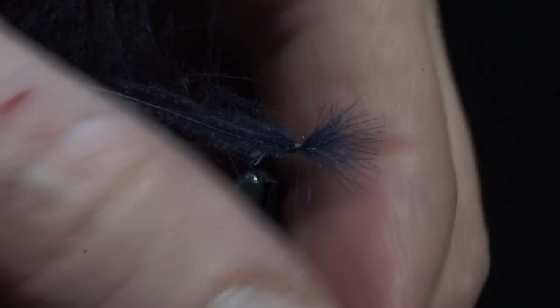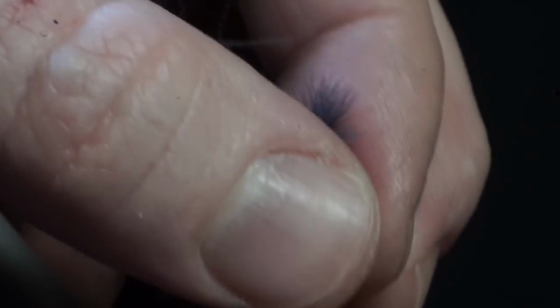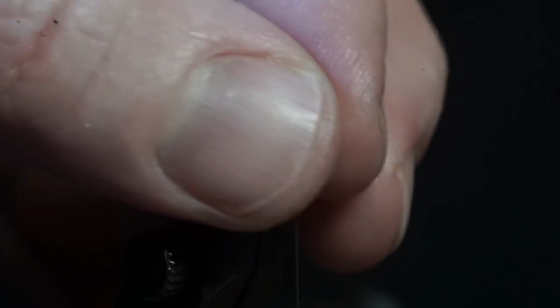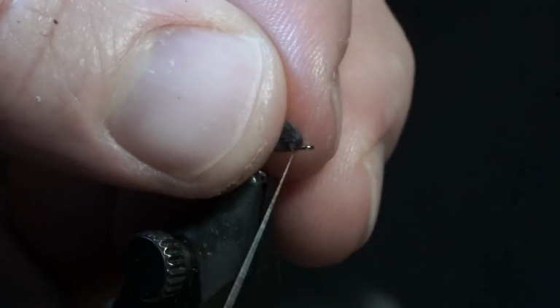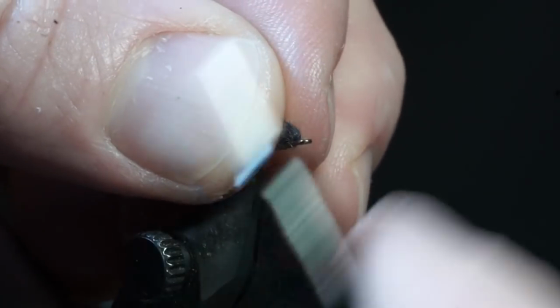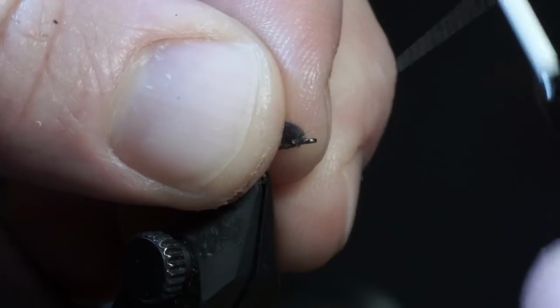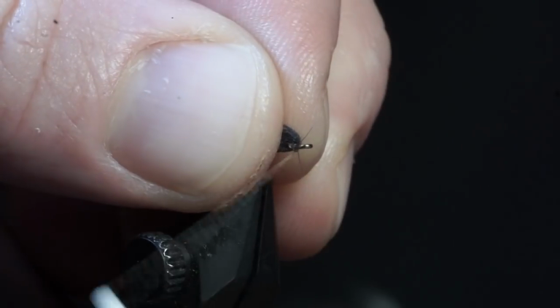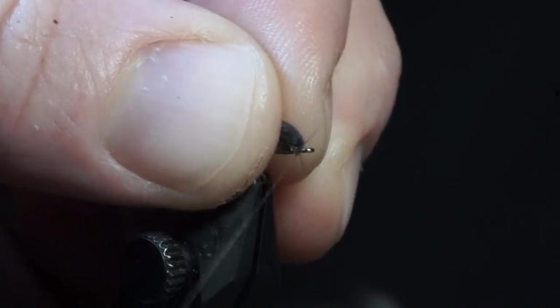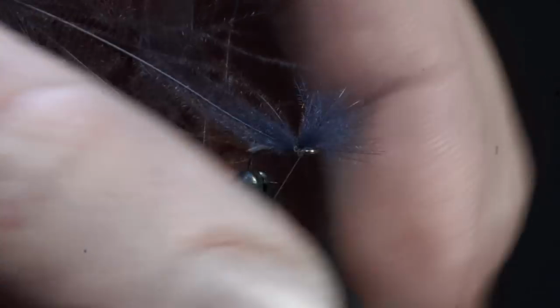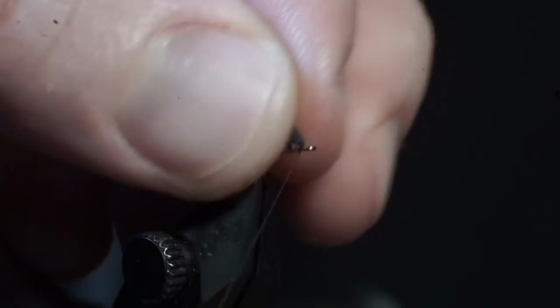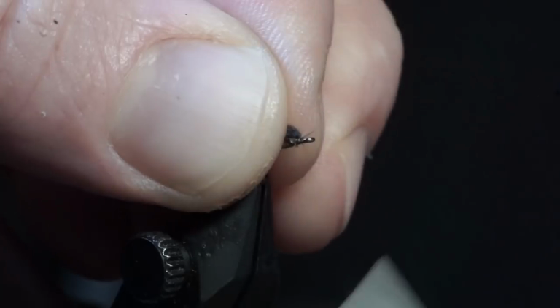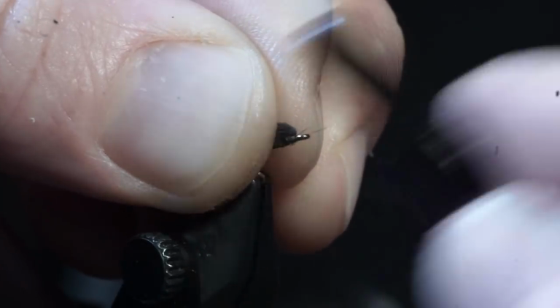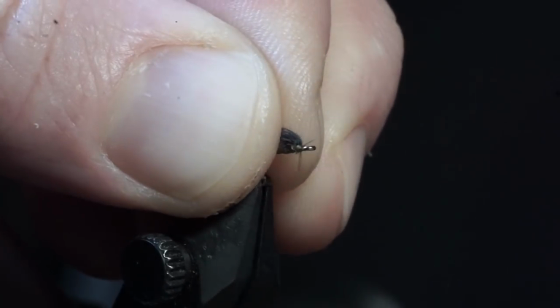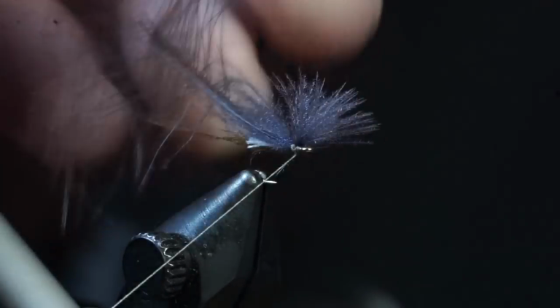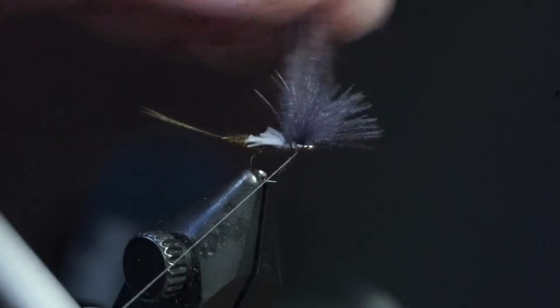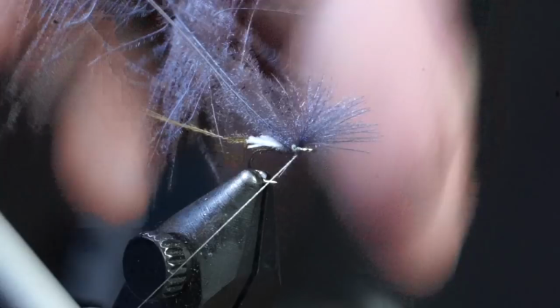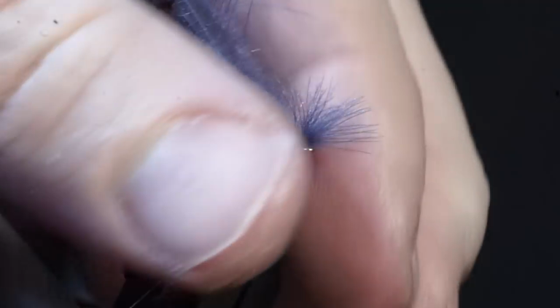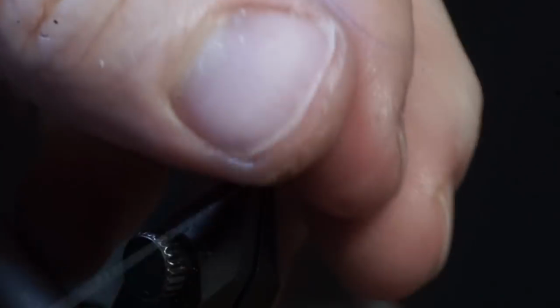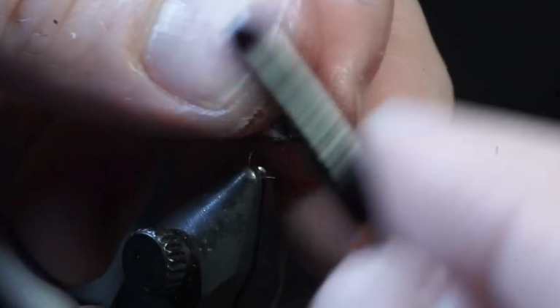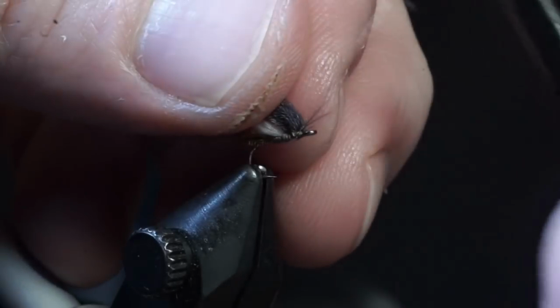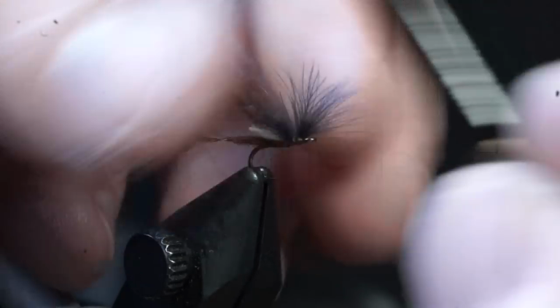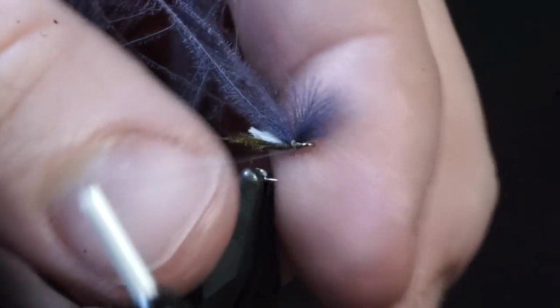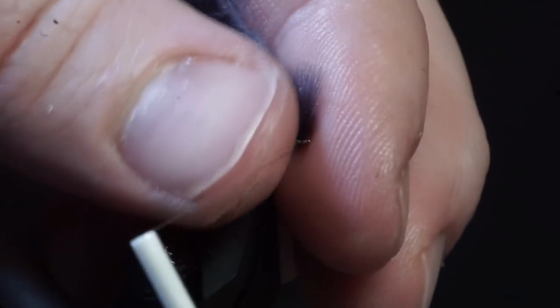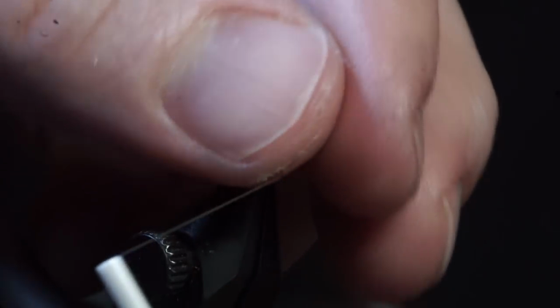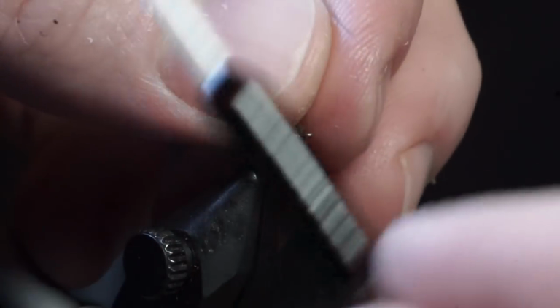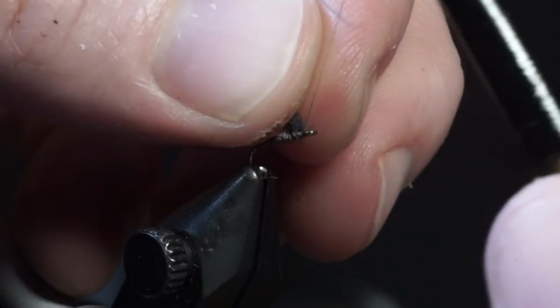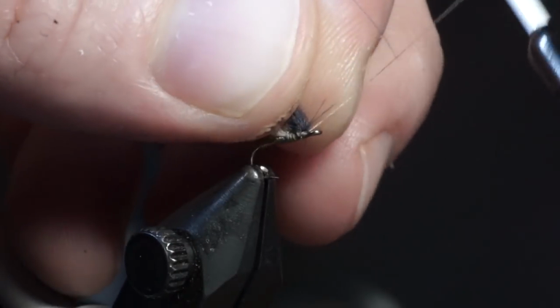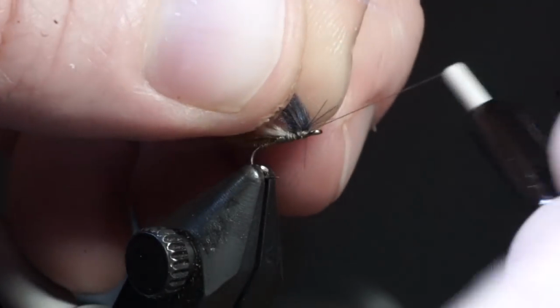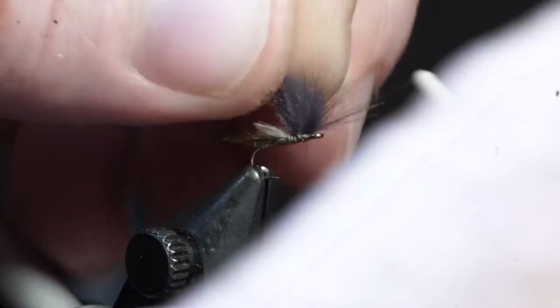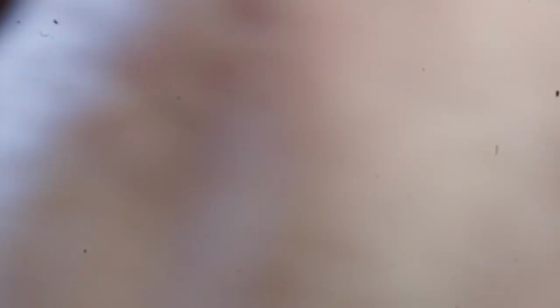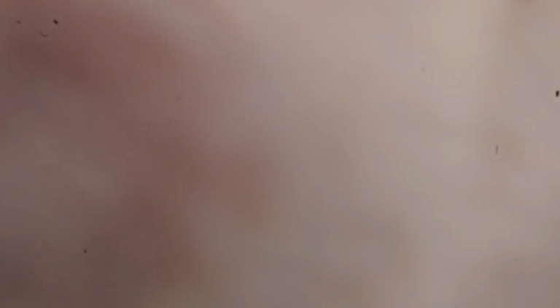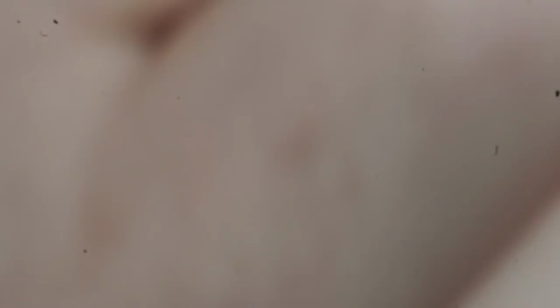Then pull the tips up and make a thread dam in front of them to ensure that they angle upward. Now pull both the front and rear part of the CDC feathers up and make two parachute post wraps around them.